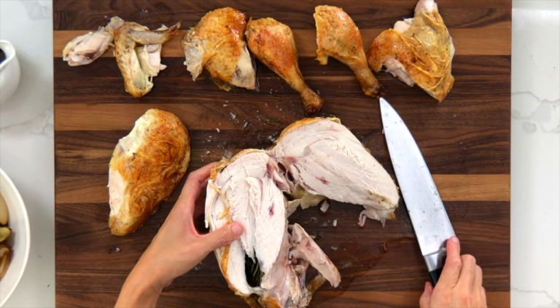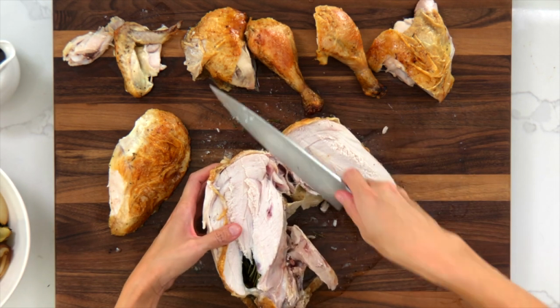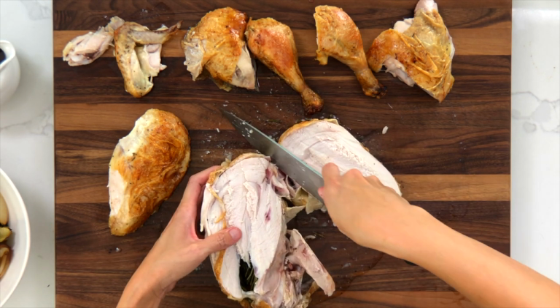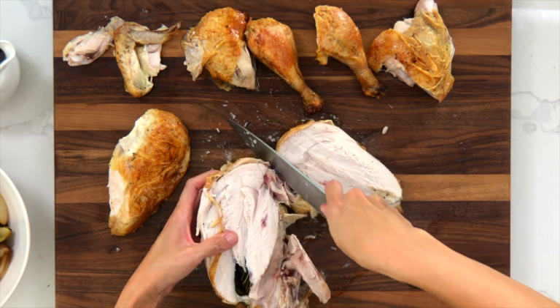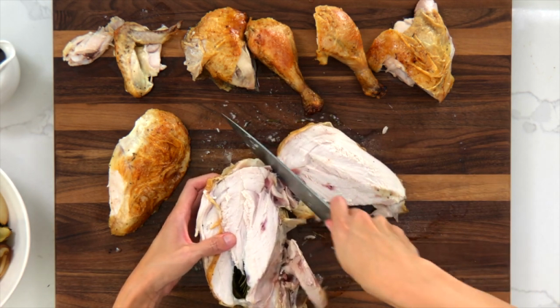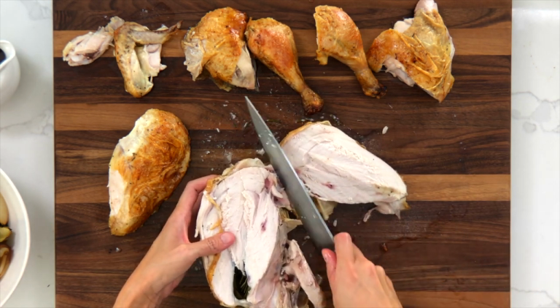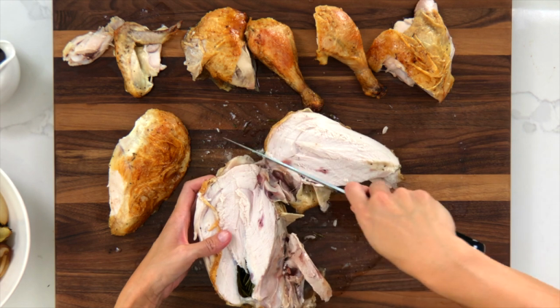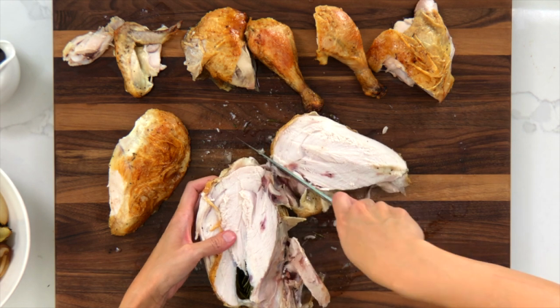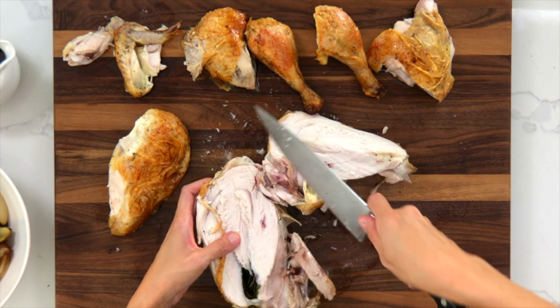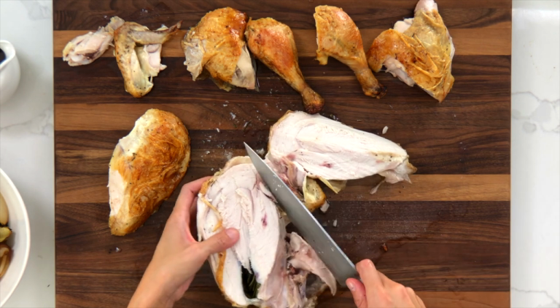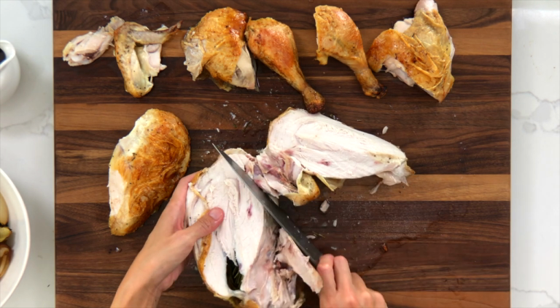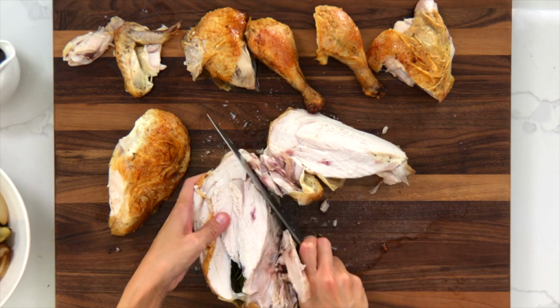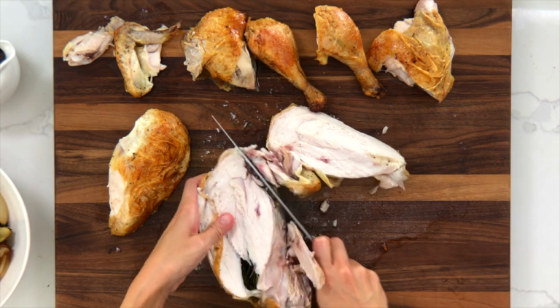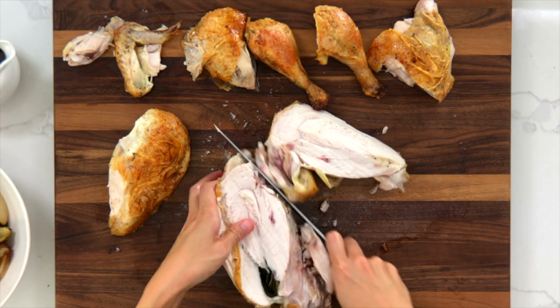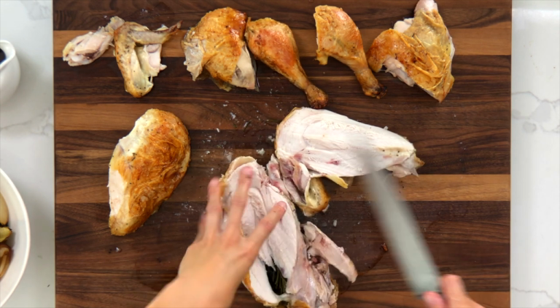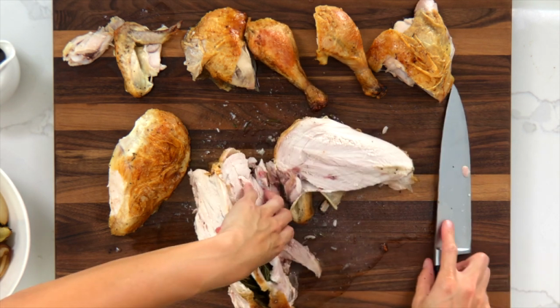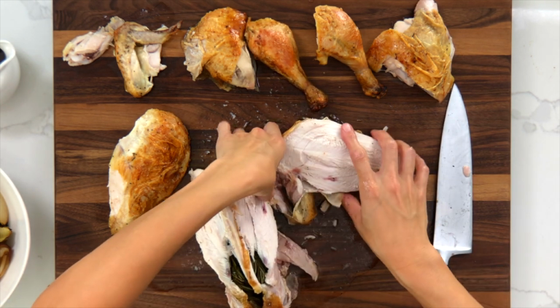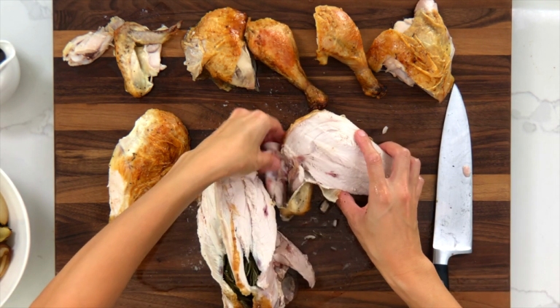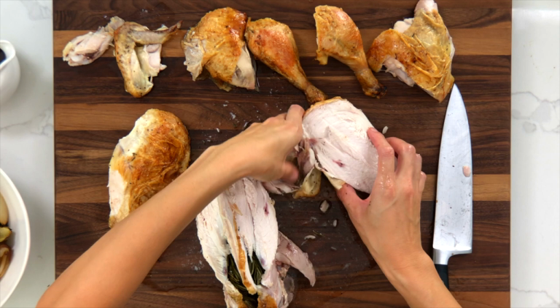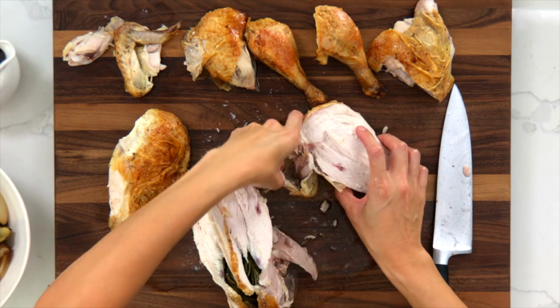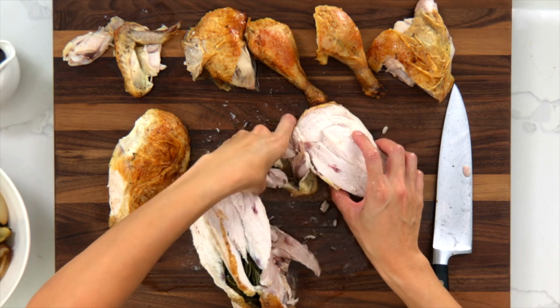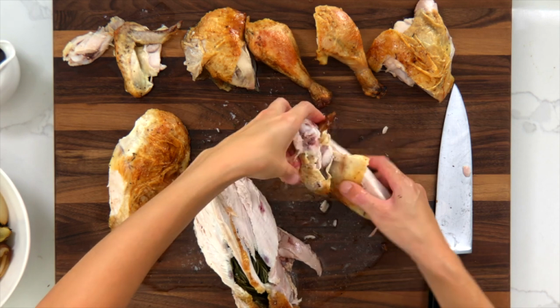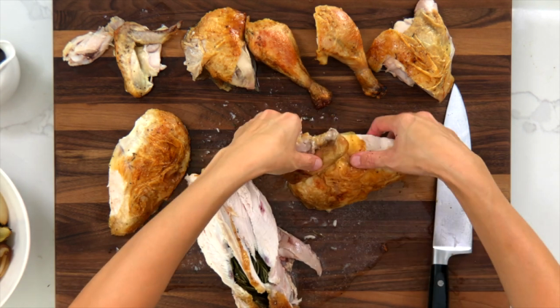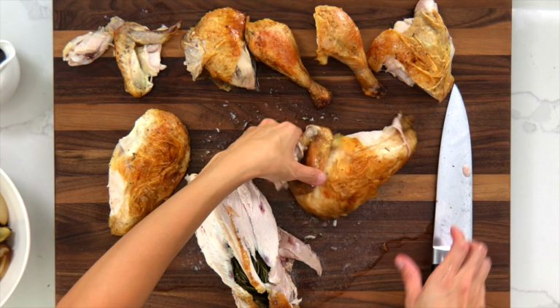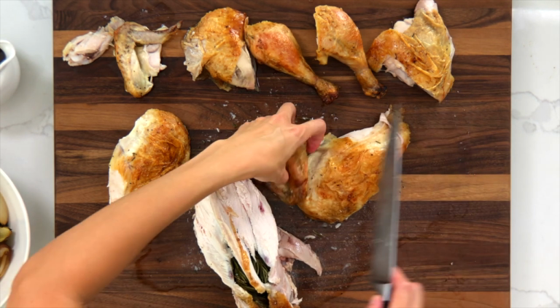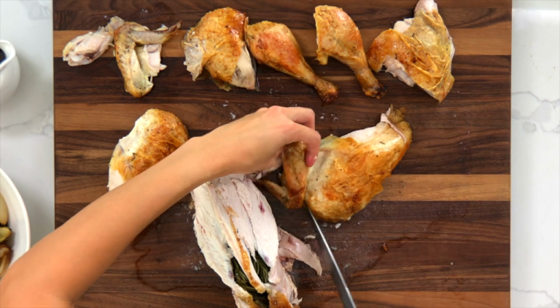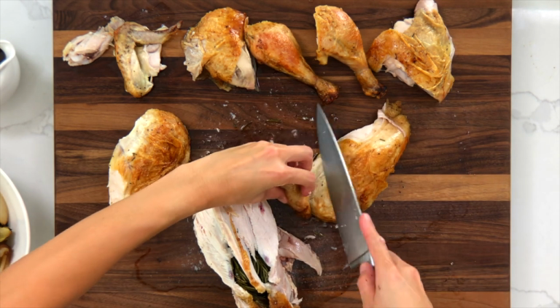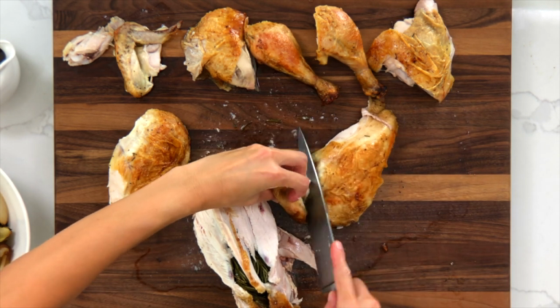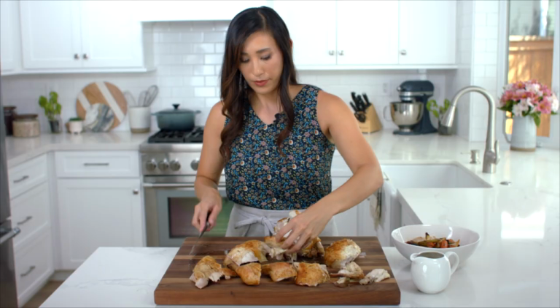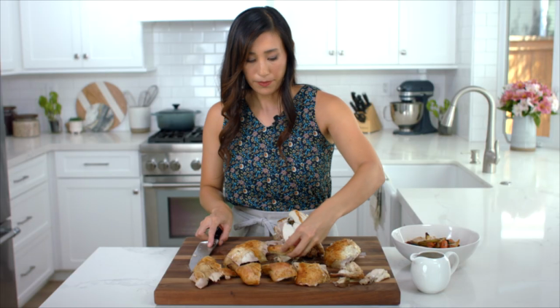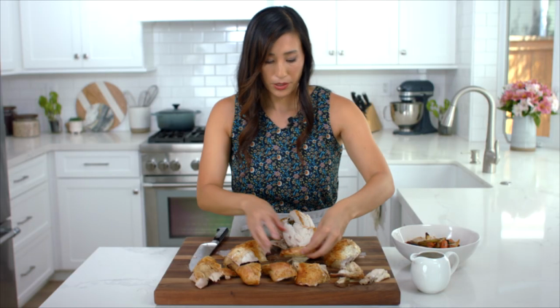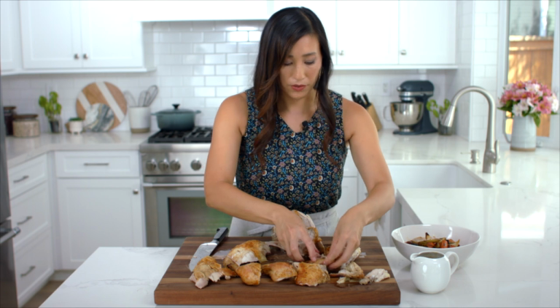On this one you can keep the wing on — just cut alongside the bone. You can choose to keep it on or cut it off.